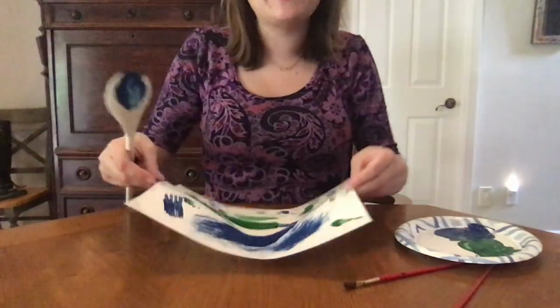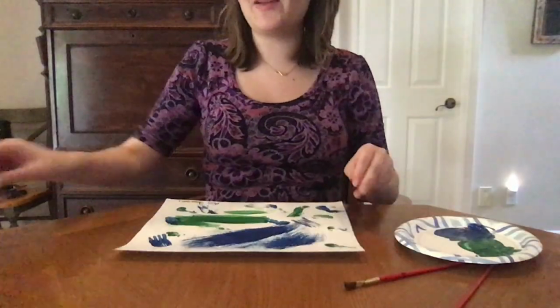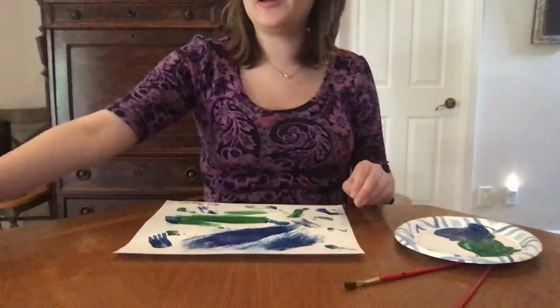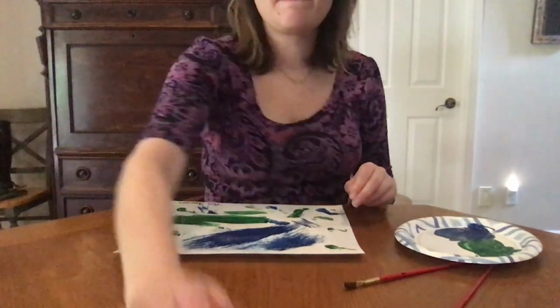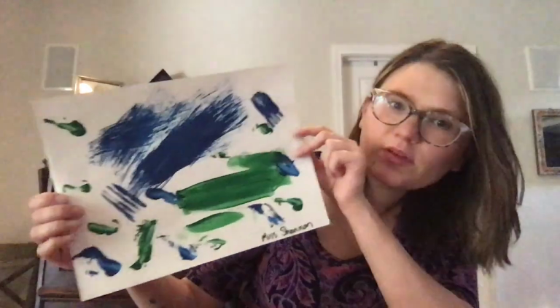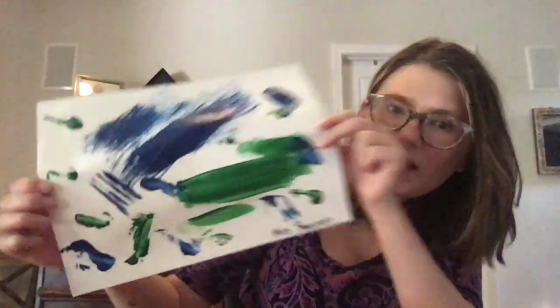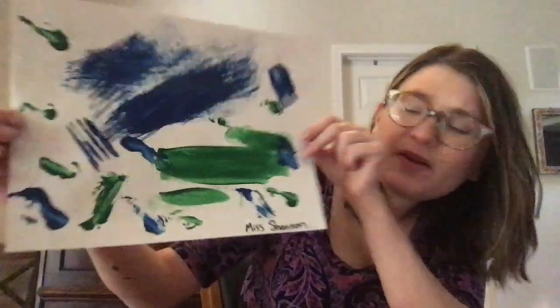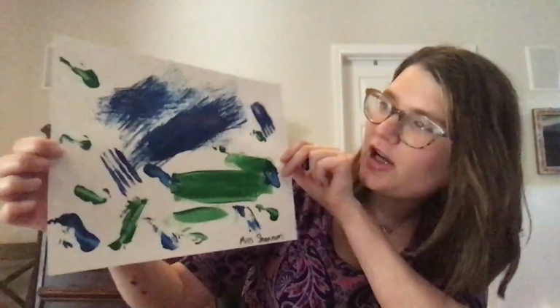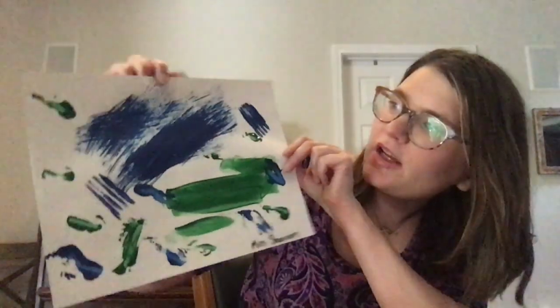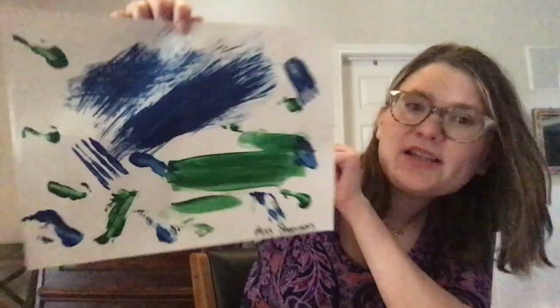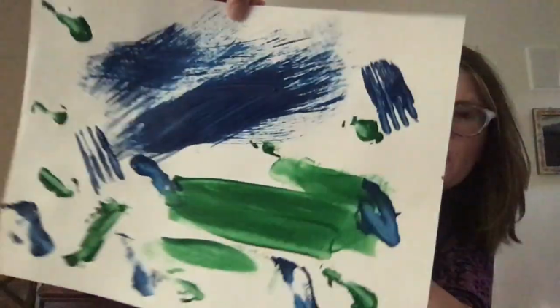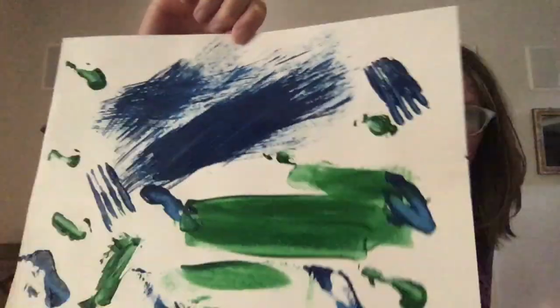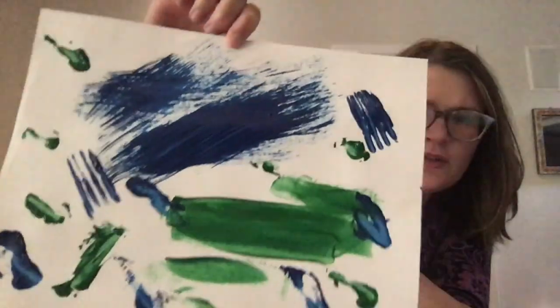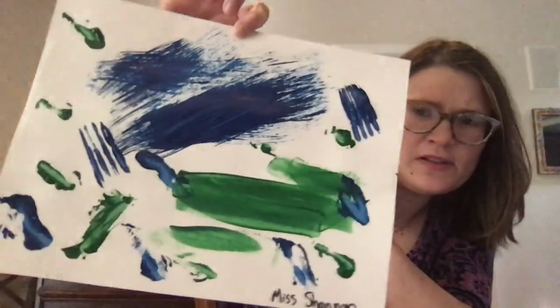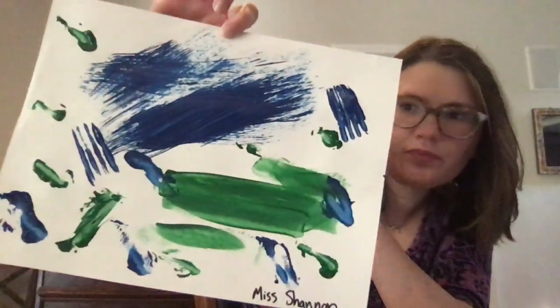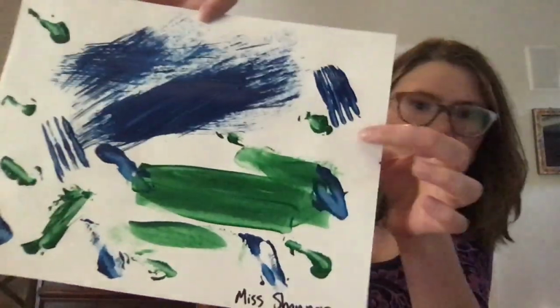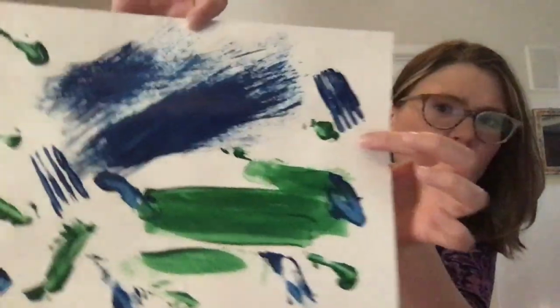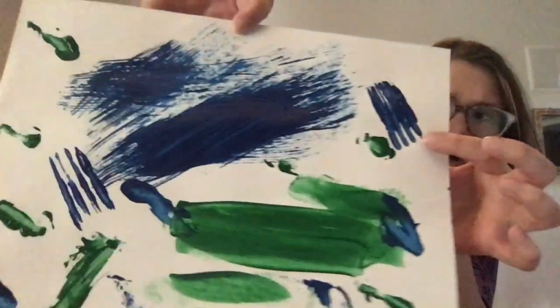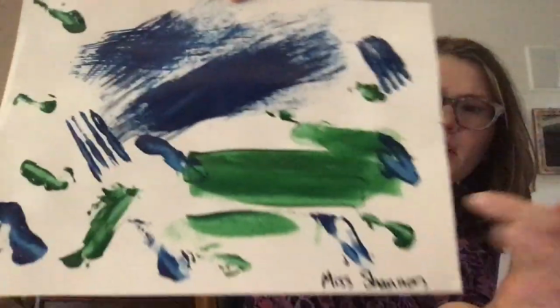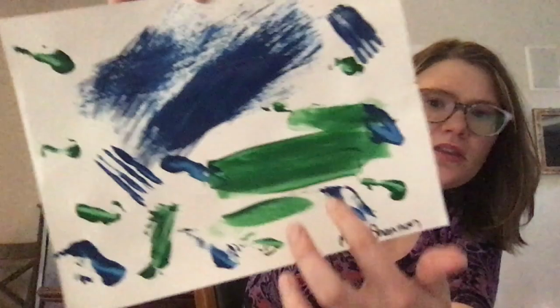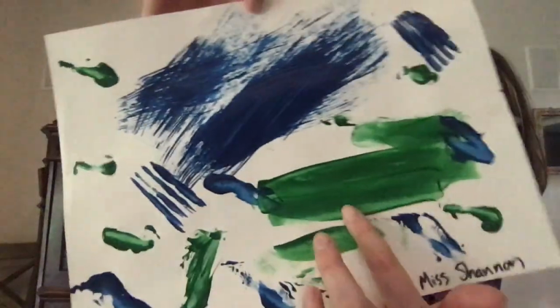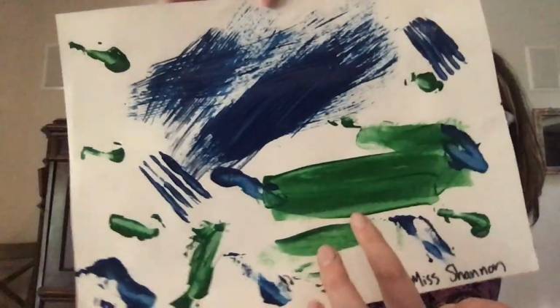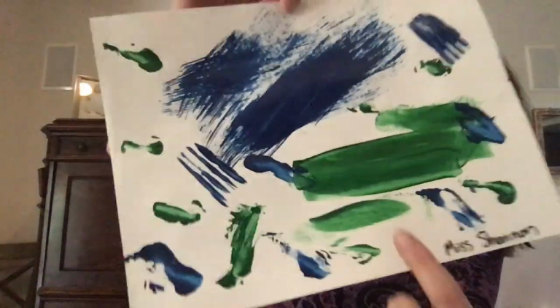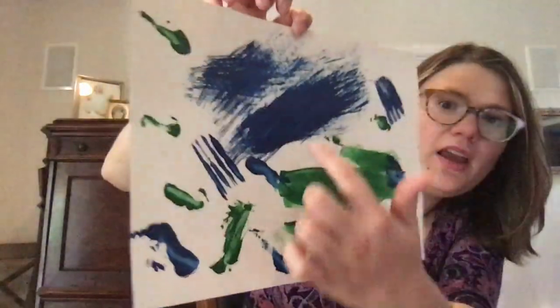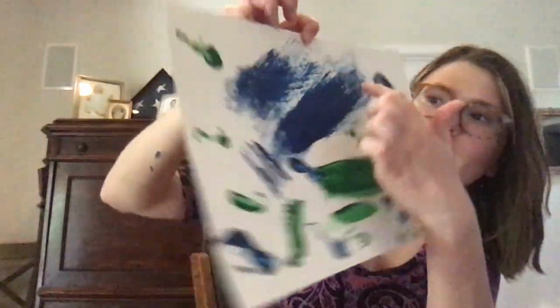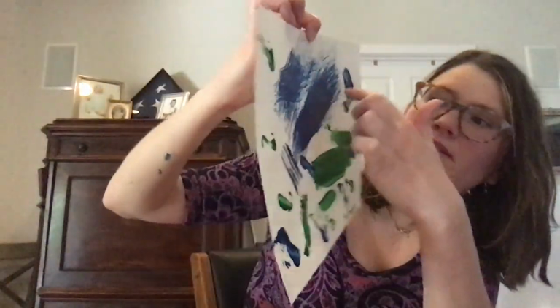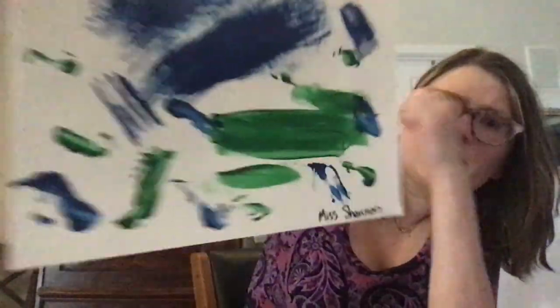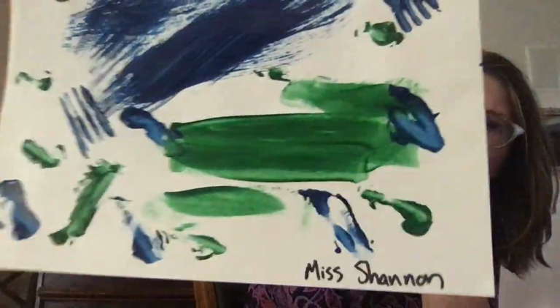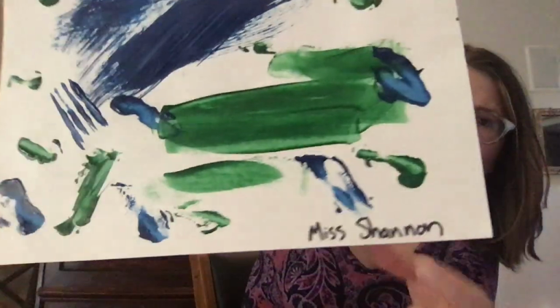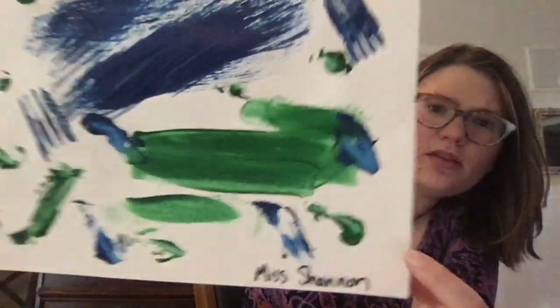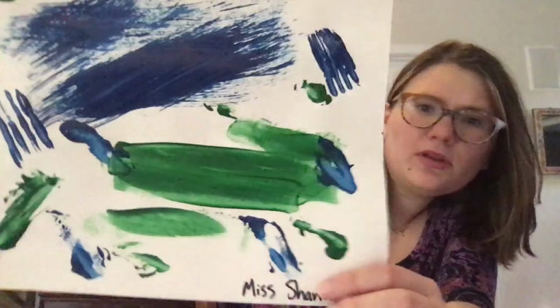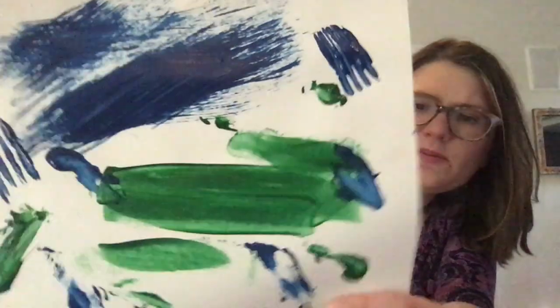Let's take a look at my artwork. There's my finished product. Do you guys see where I used all of the different utensils? Here was the fork, there was the spatula, there was the pastry brush, and there are the spoons.